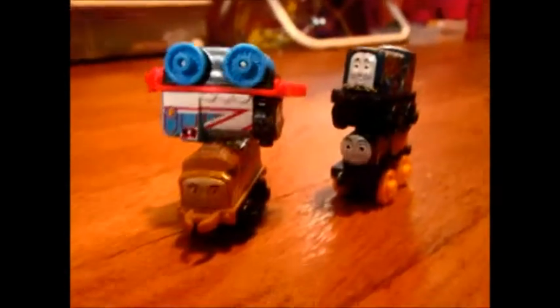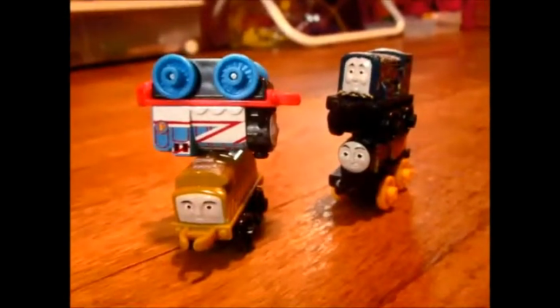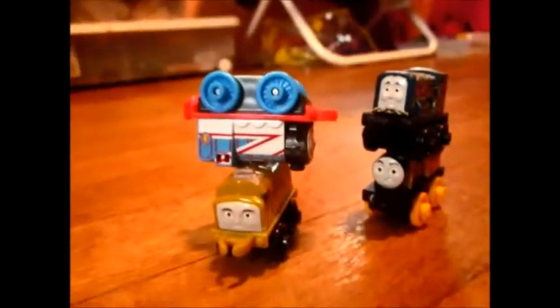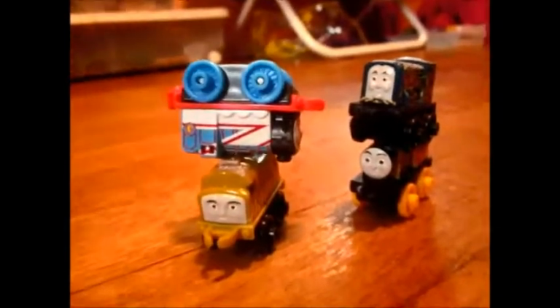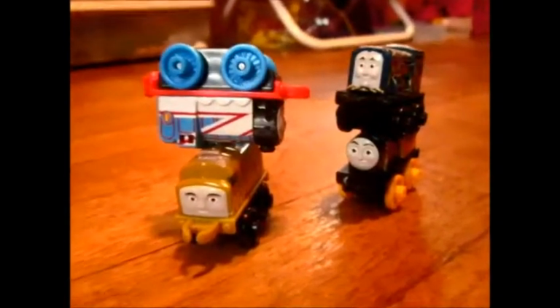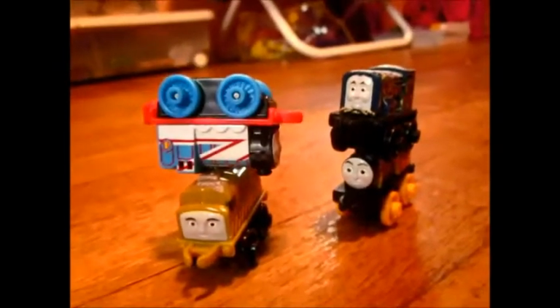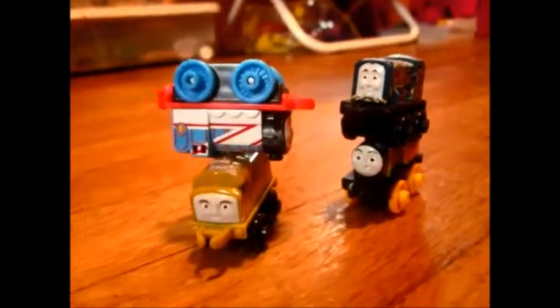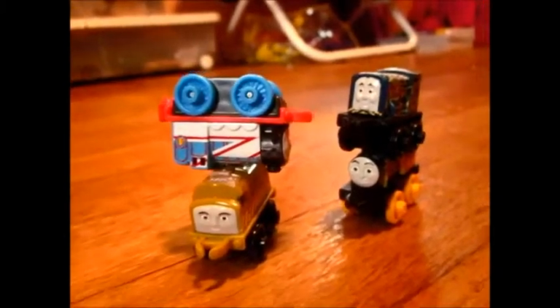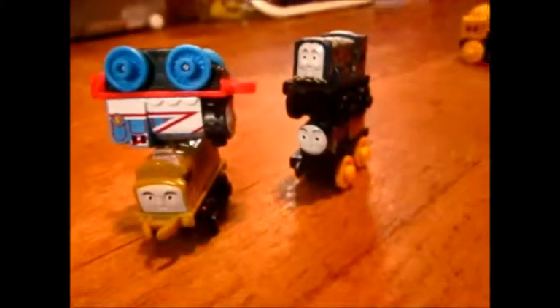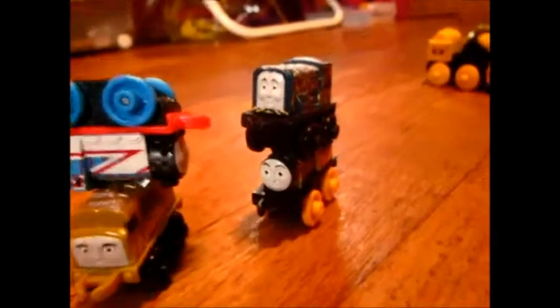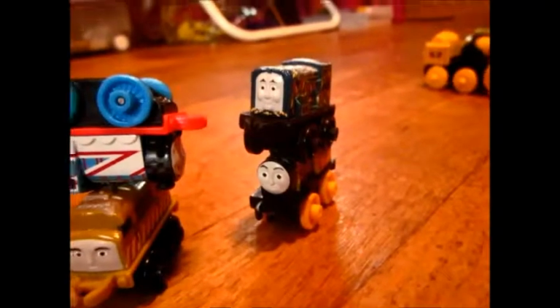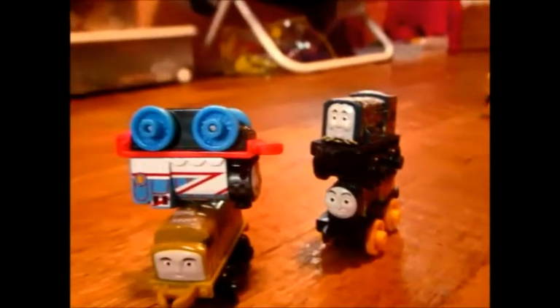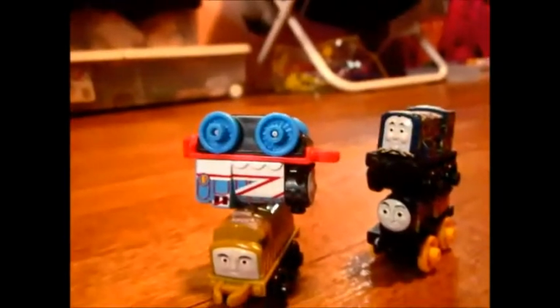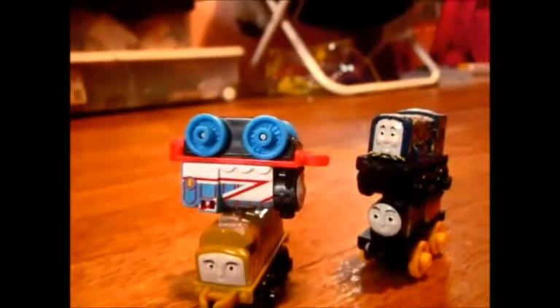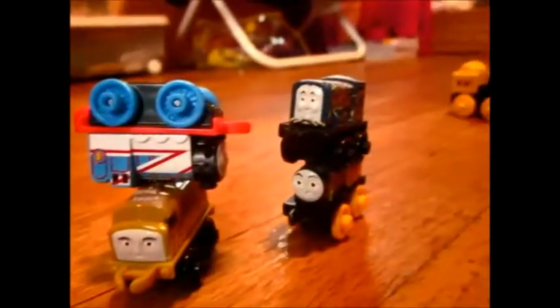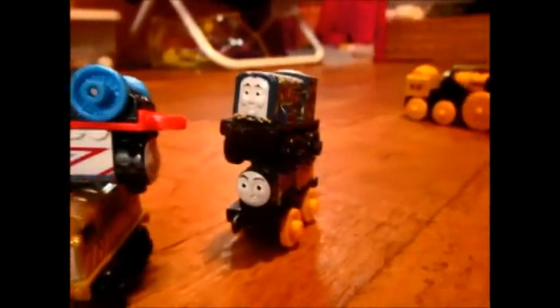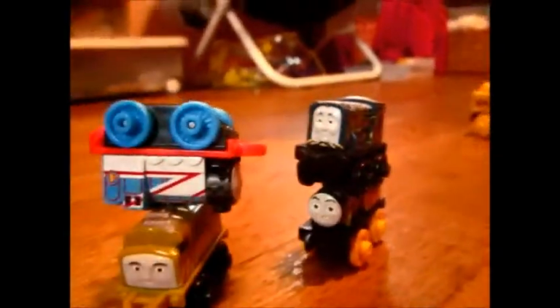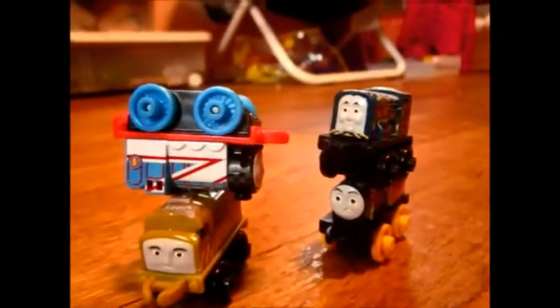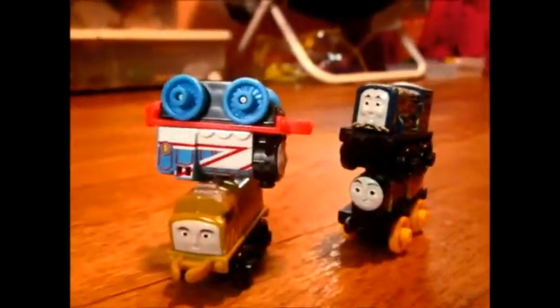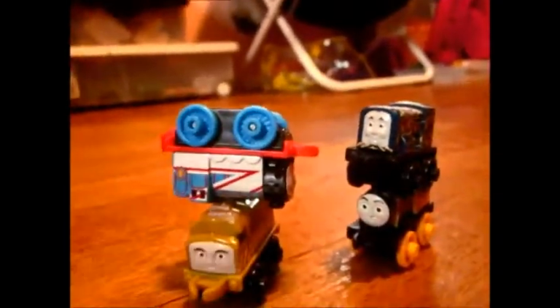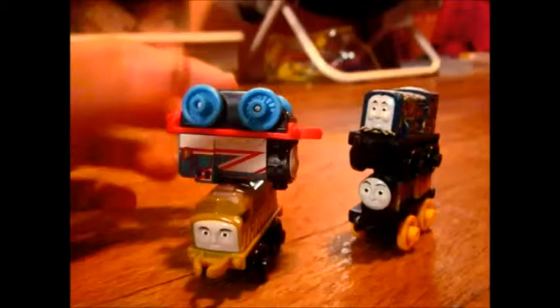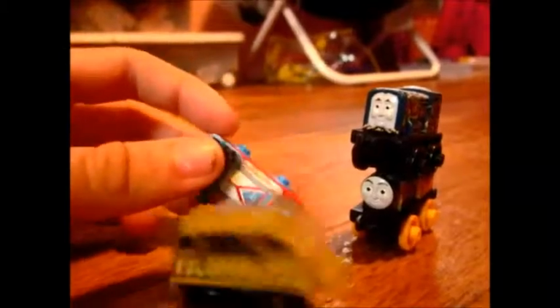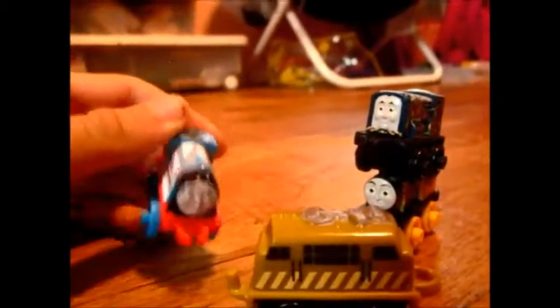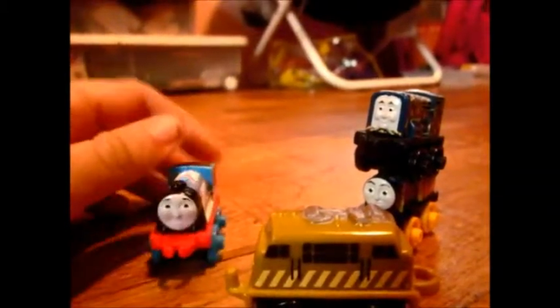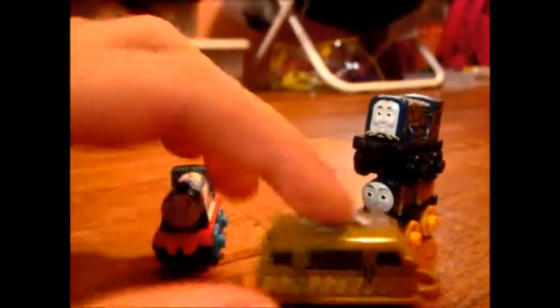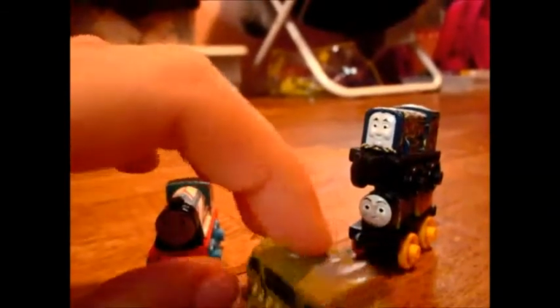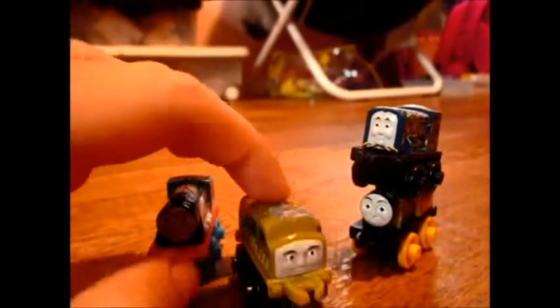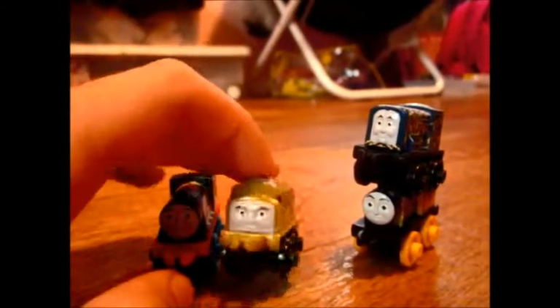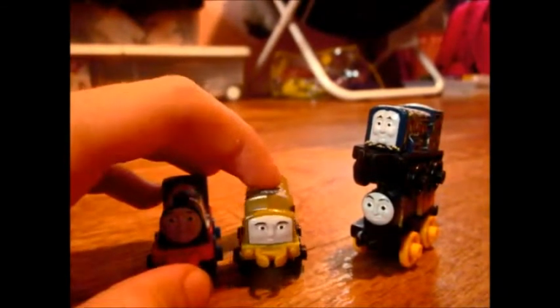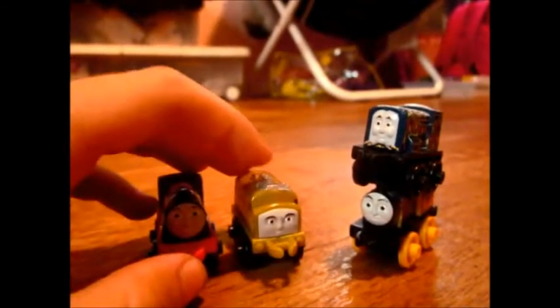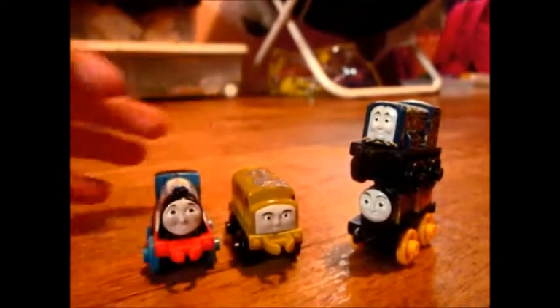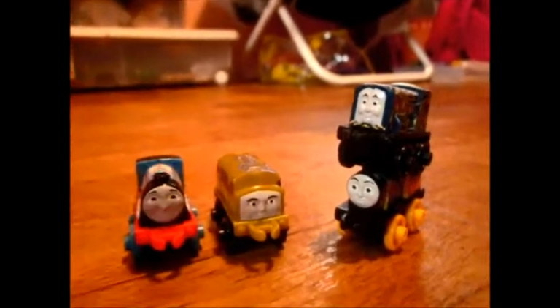Now if you want to know what I think about these engines — I think they're really great. They're really very small and you can take them in your pocket and play with them on the run. Heck, you could even make a series with these if you add enough of them.